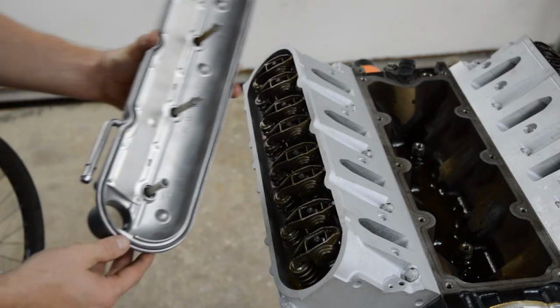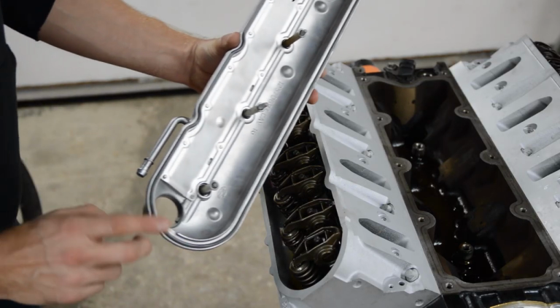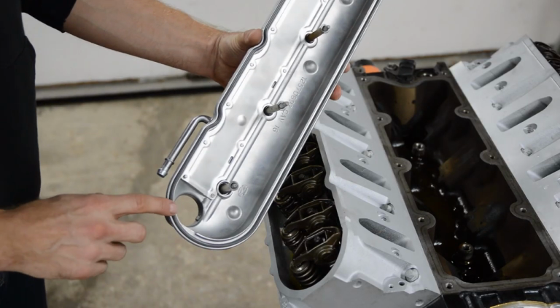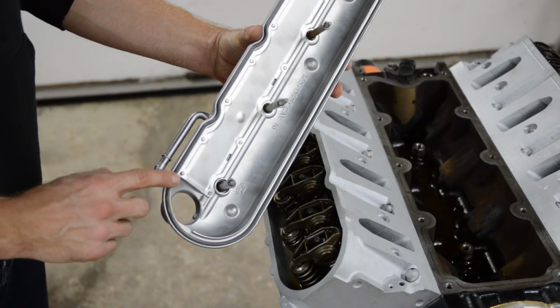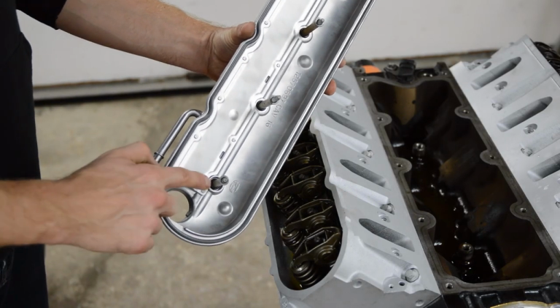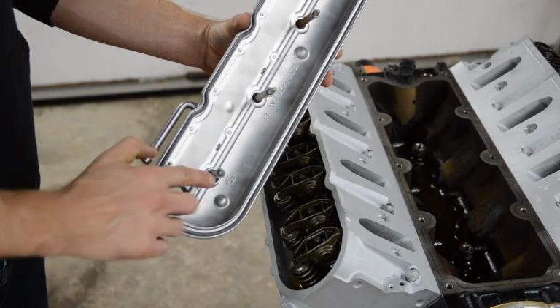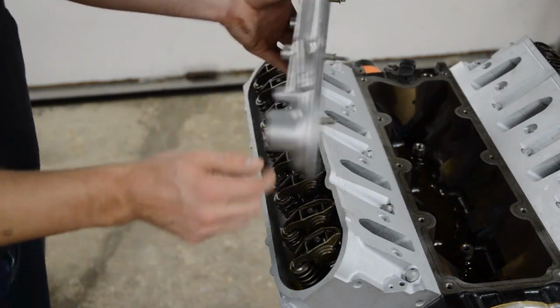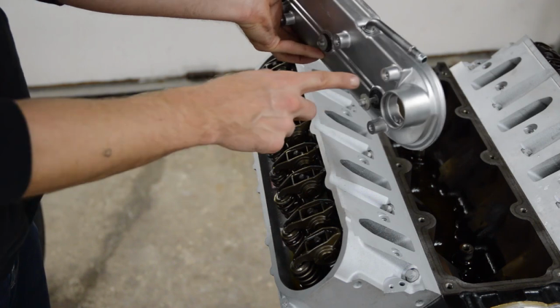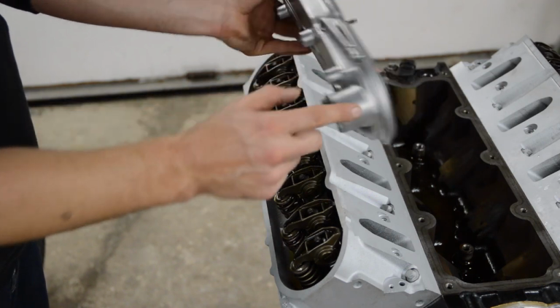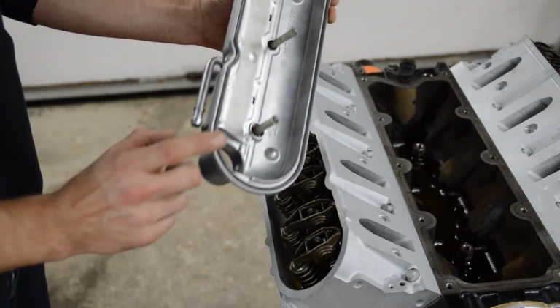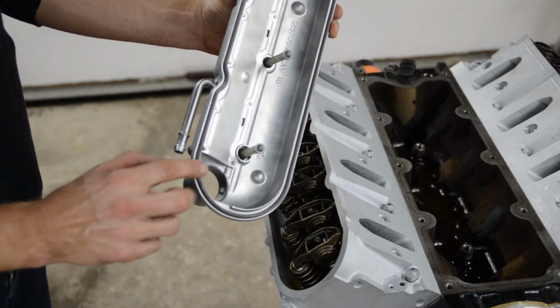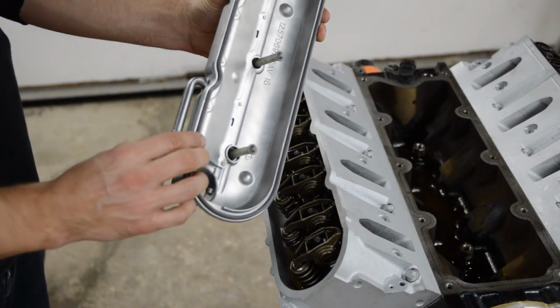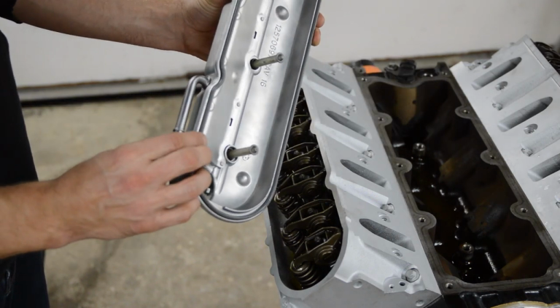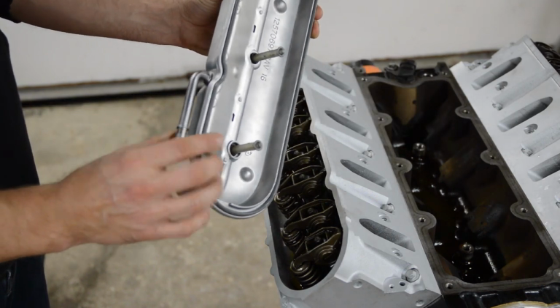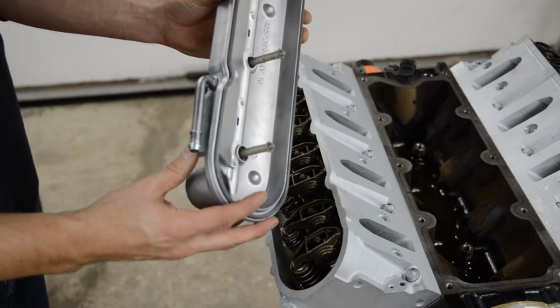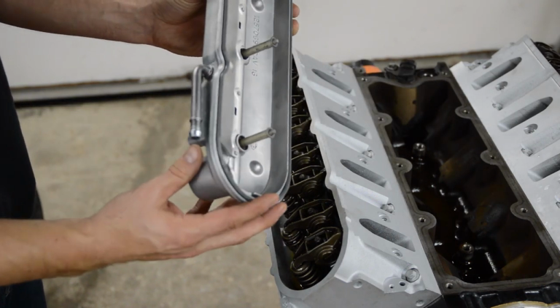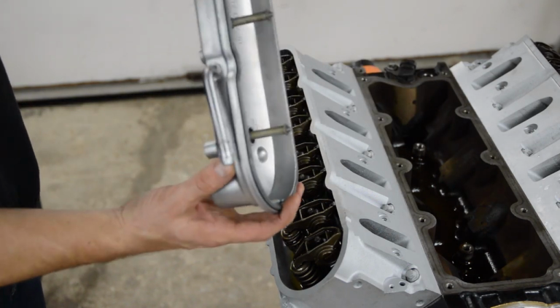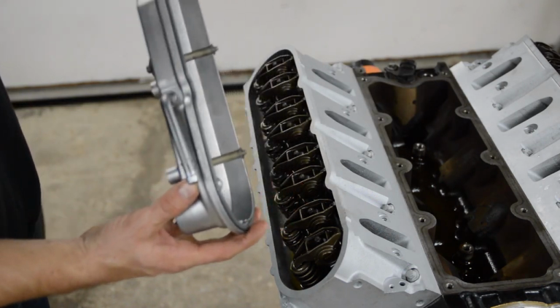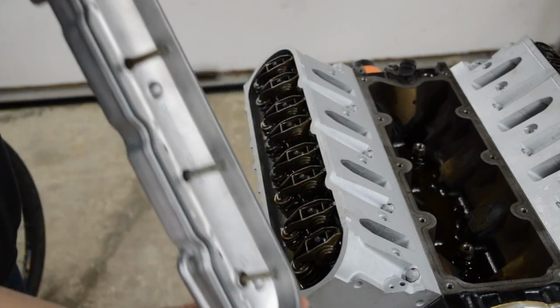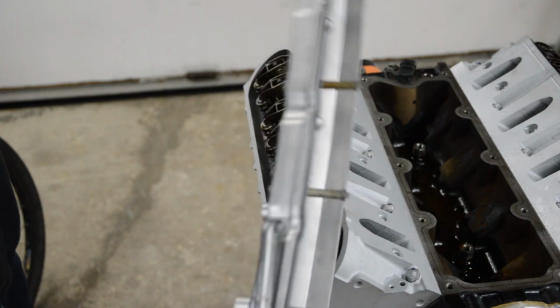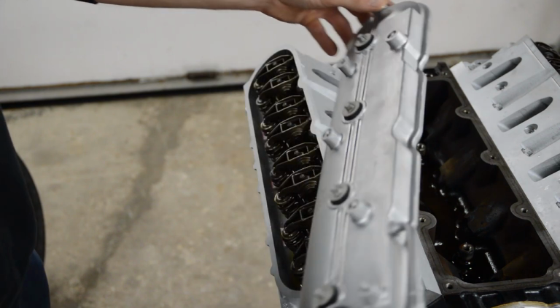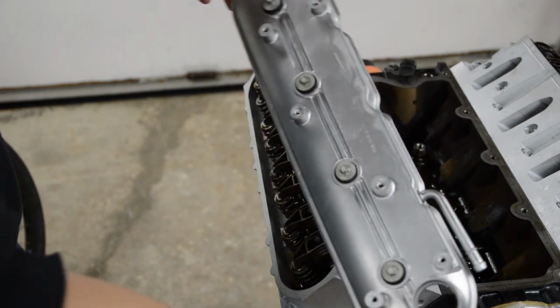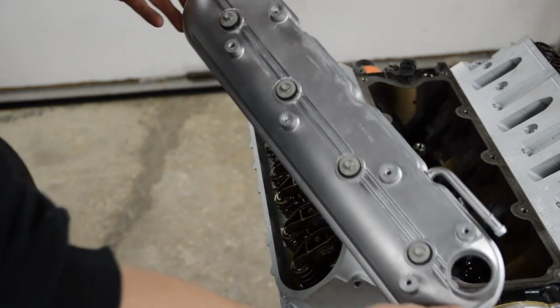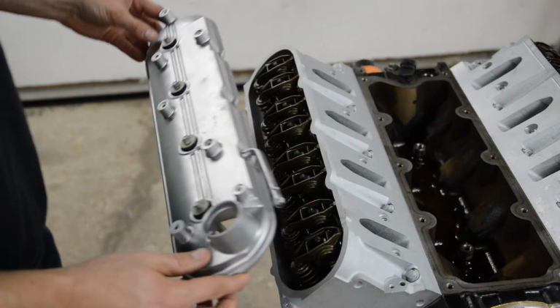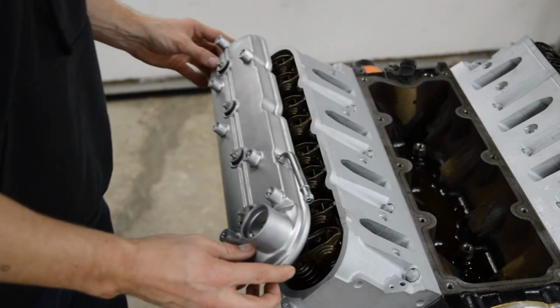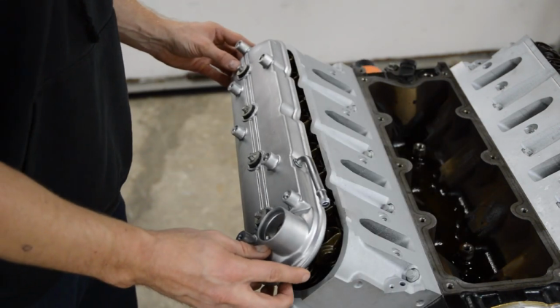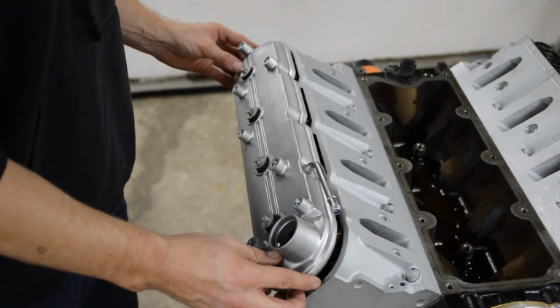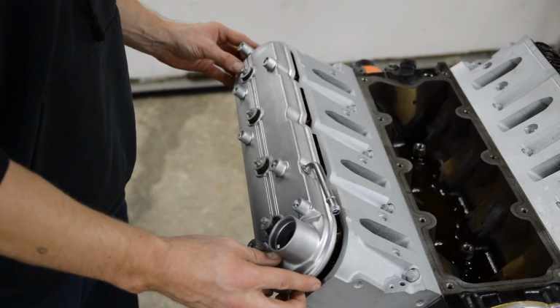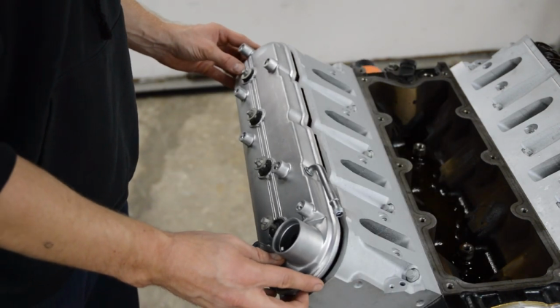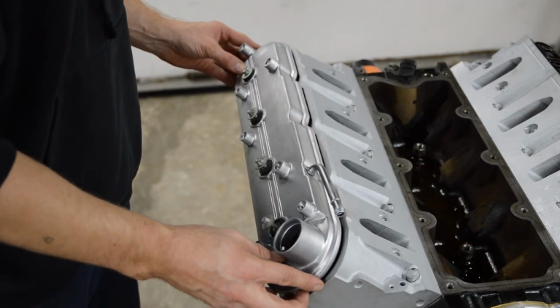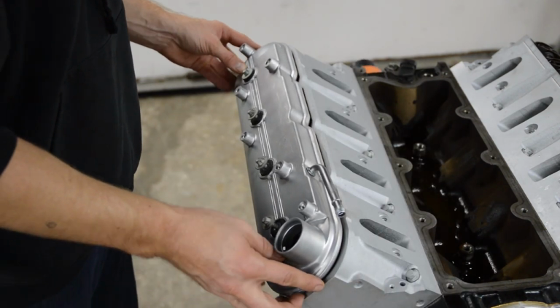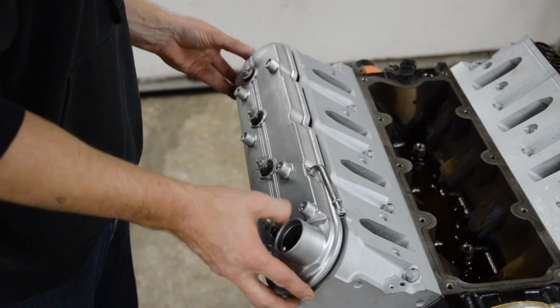Time to put the valve covers on. Brand new grommets and brand new gaskets, and of course these parts were vapor blasted. They look awesome. We'll drop that on.